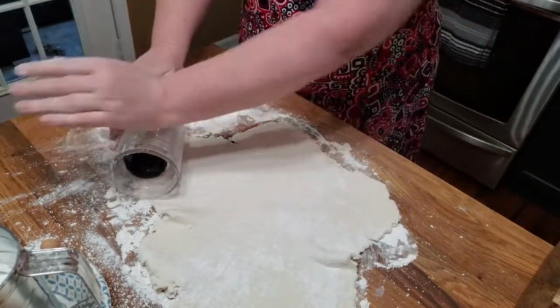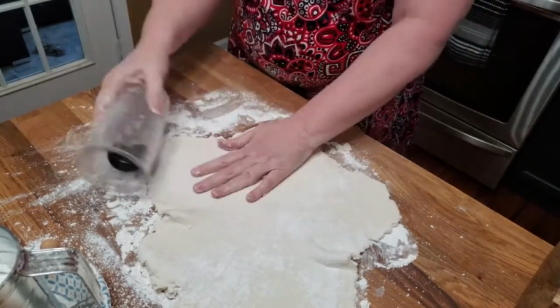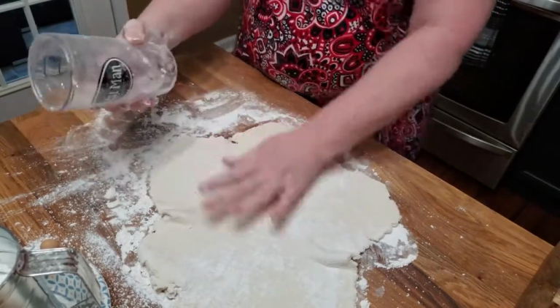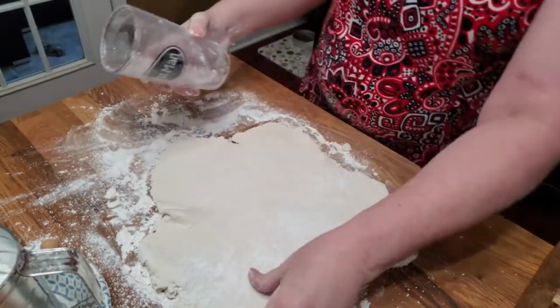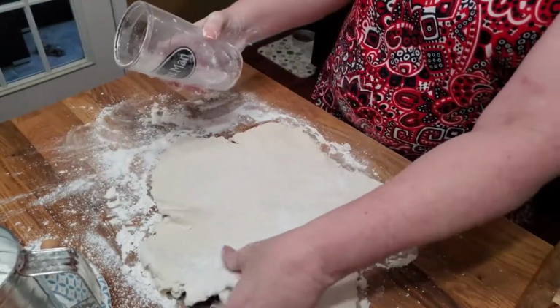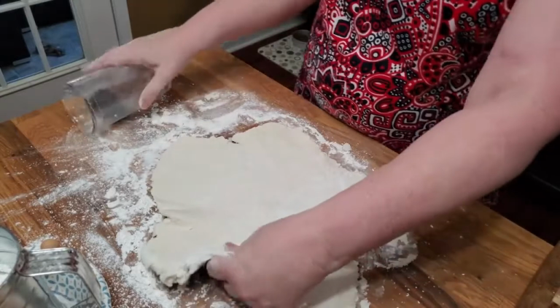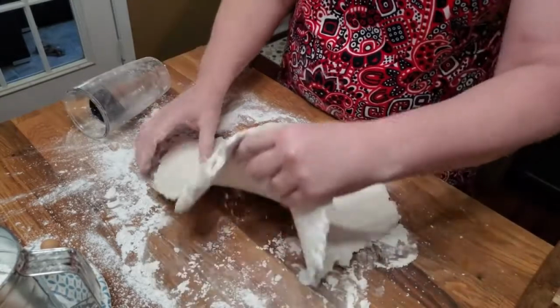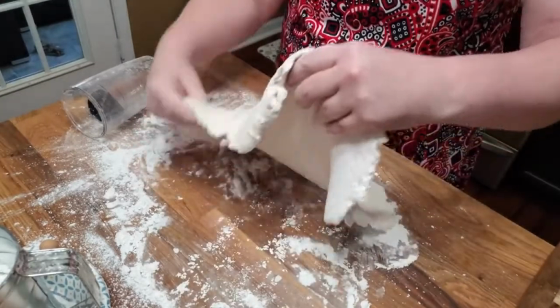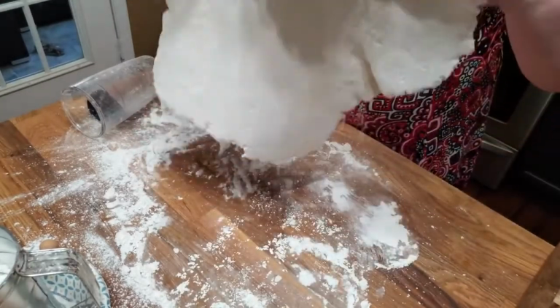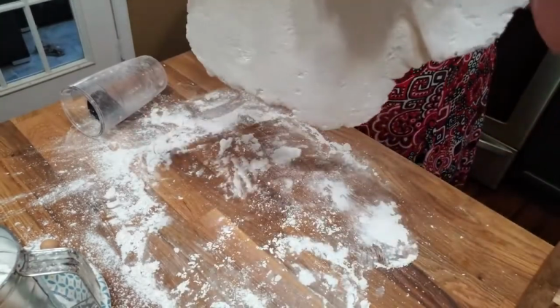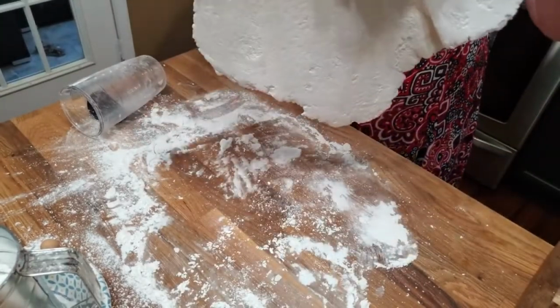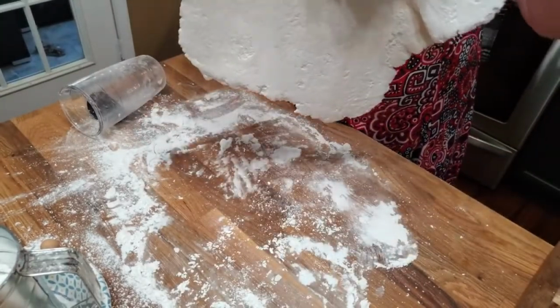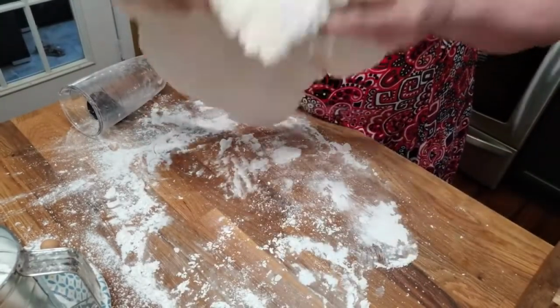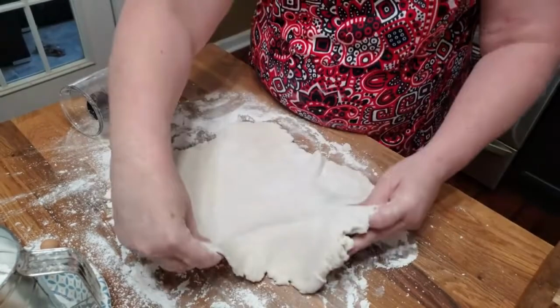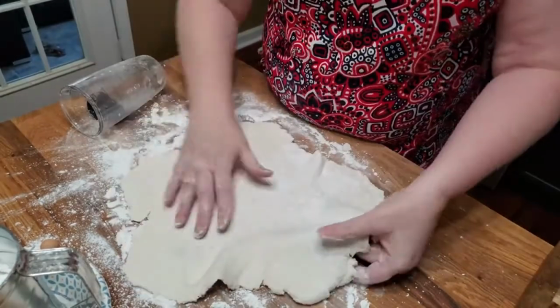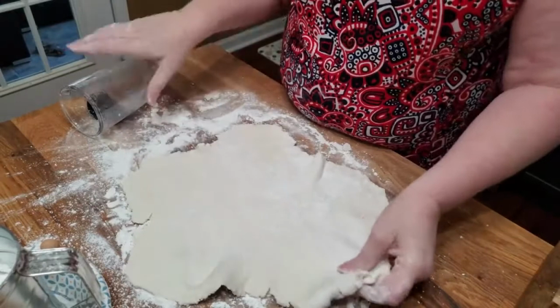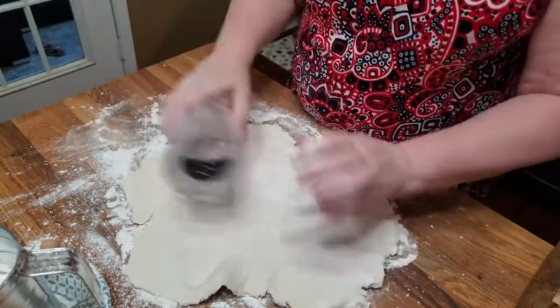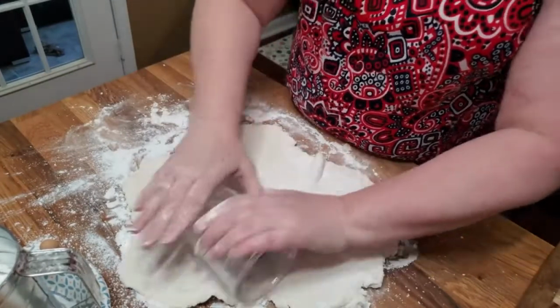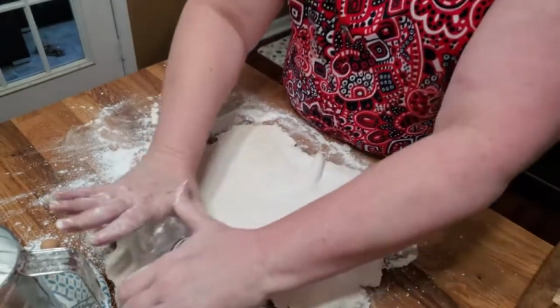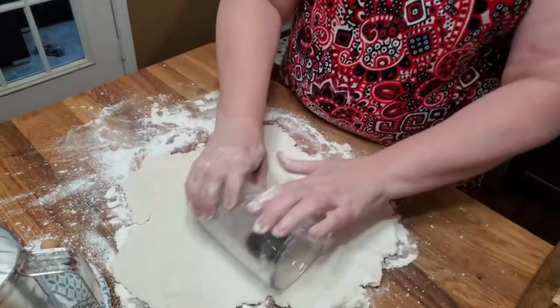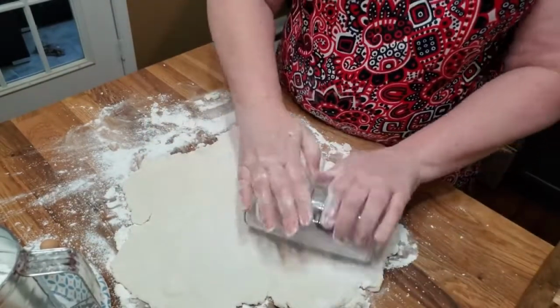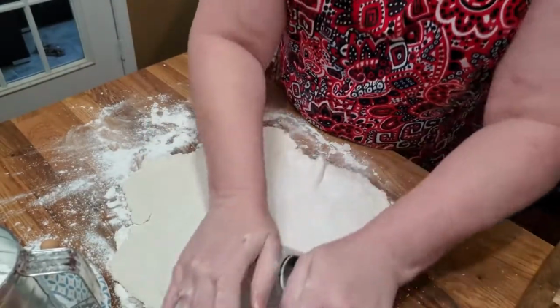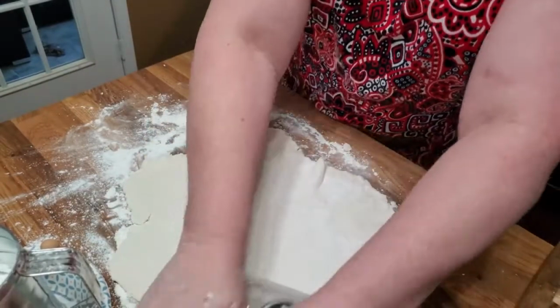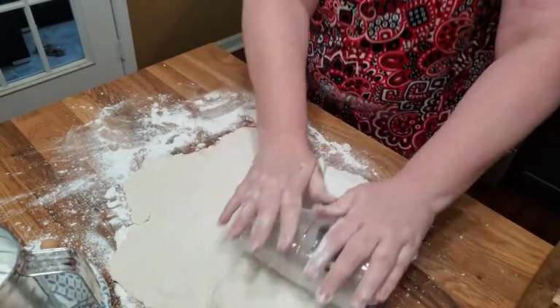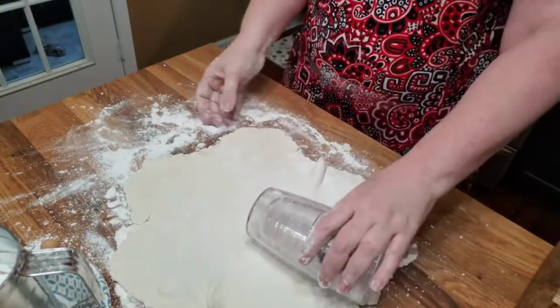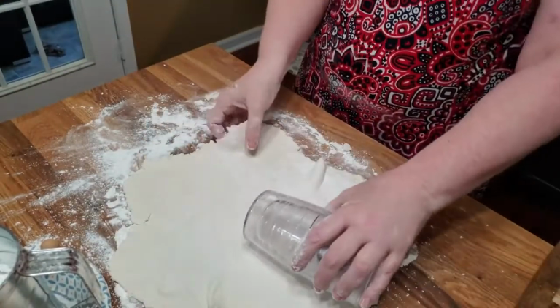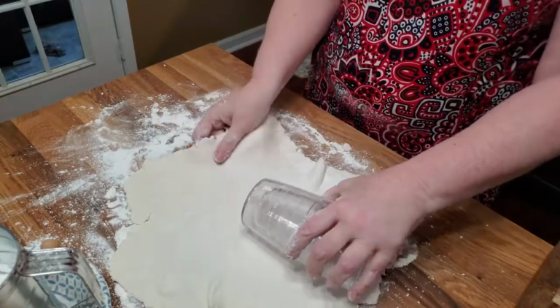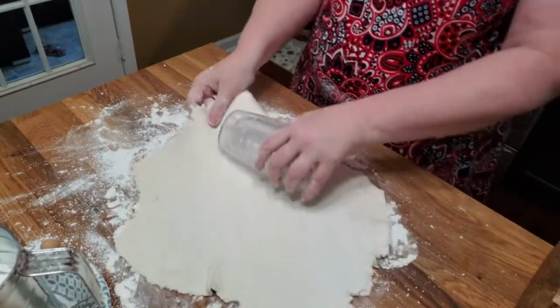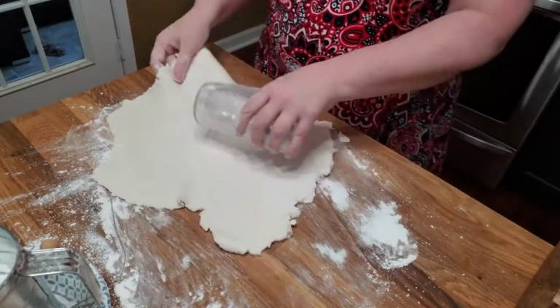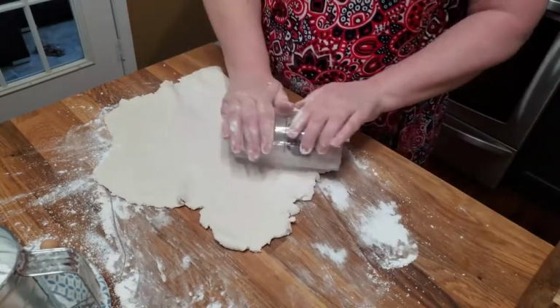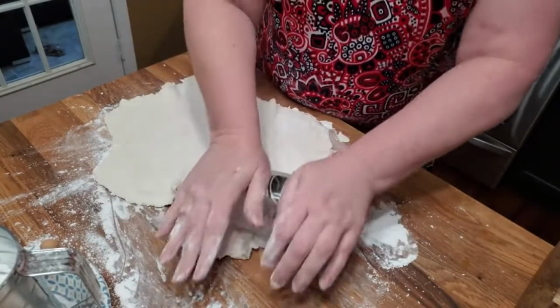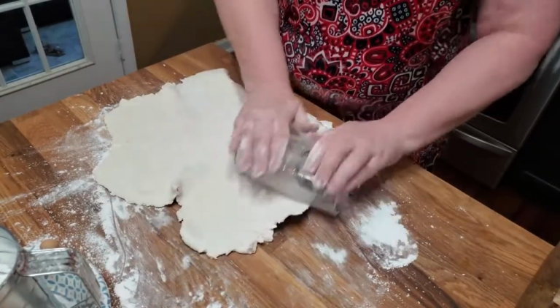These are good dumplings — I got these just perfect. See how I can pick them up and they don't fall, but they're still kind of soft. These are going to be good, good, good.